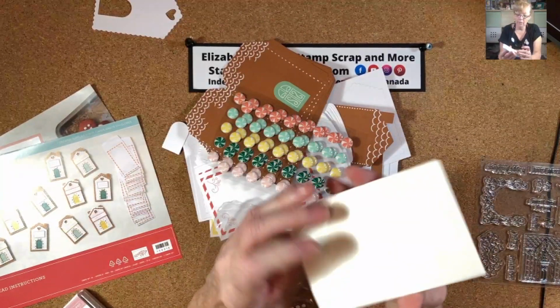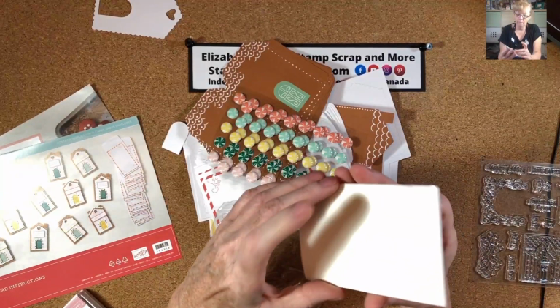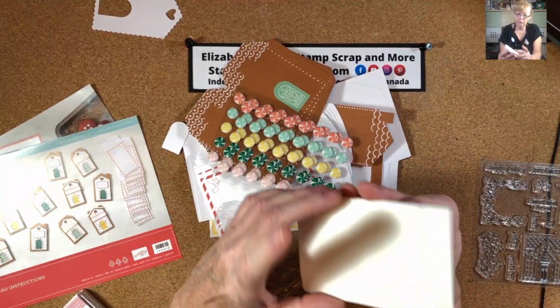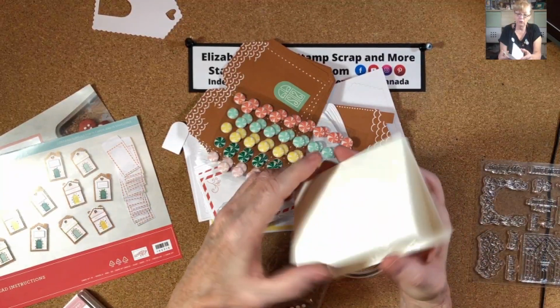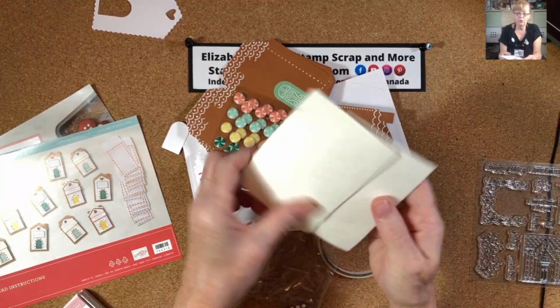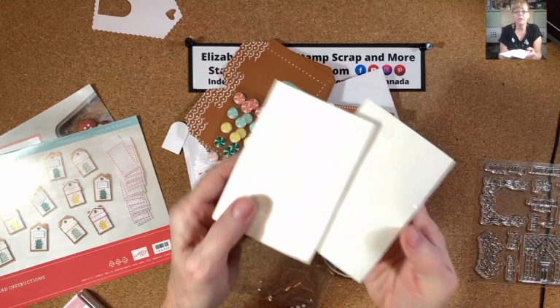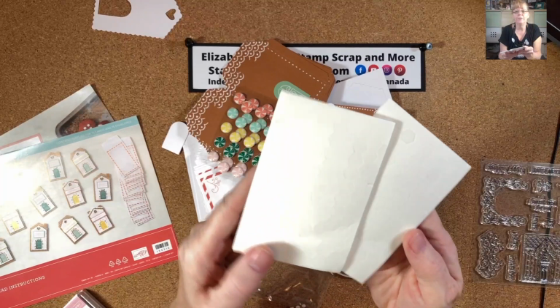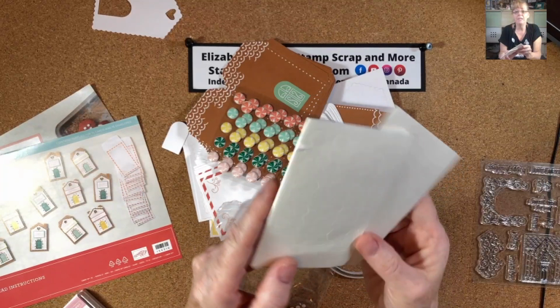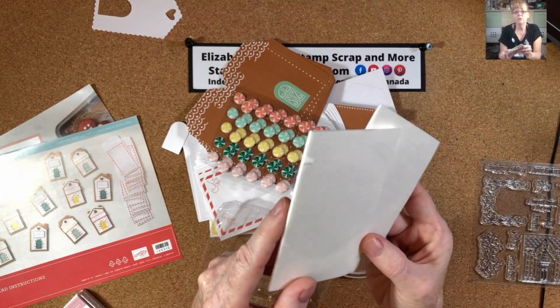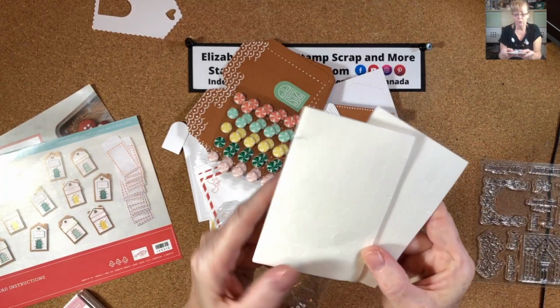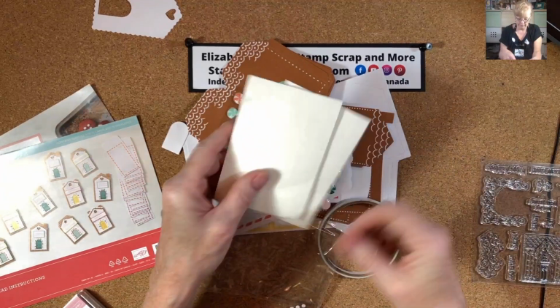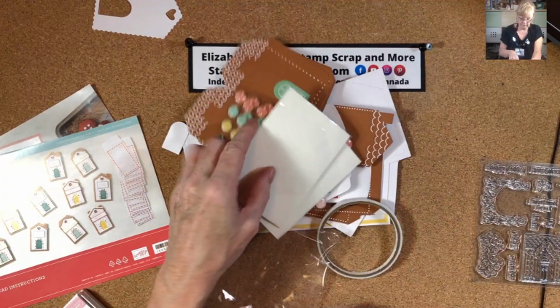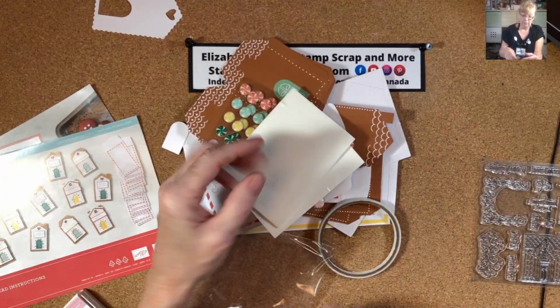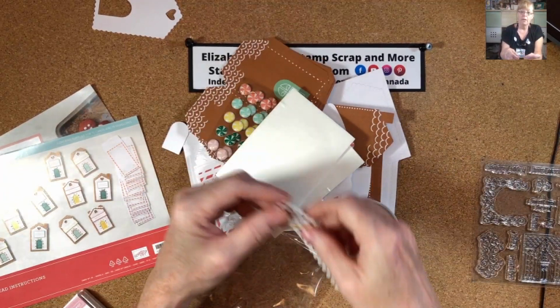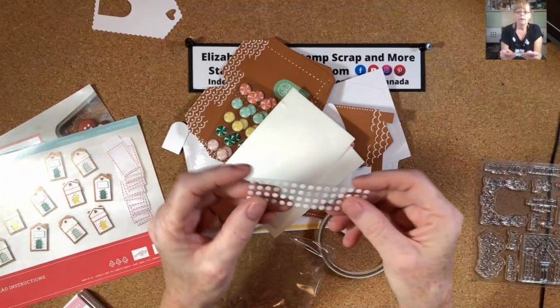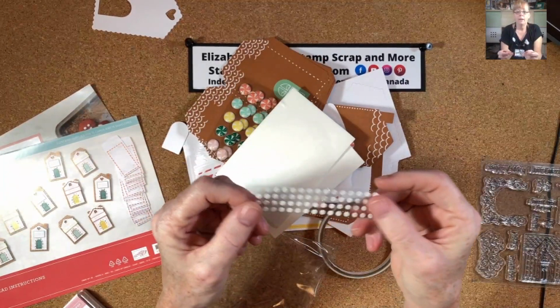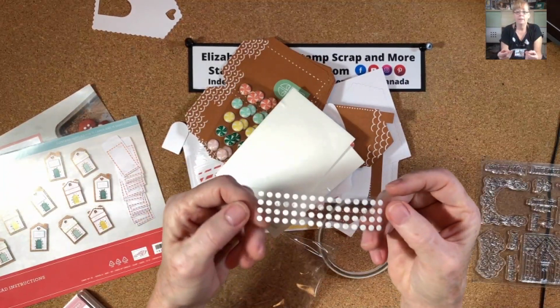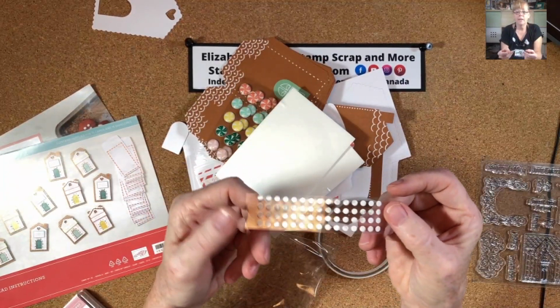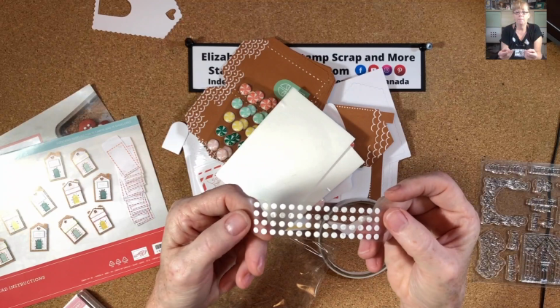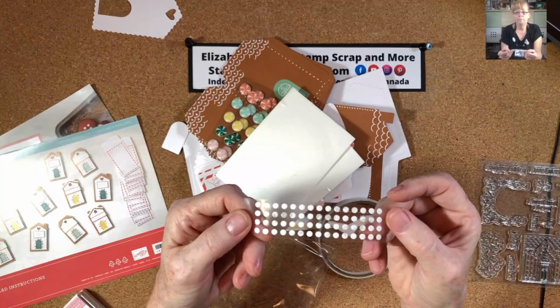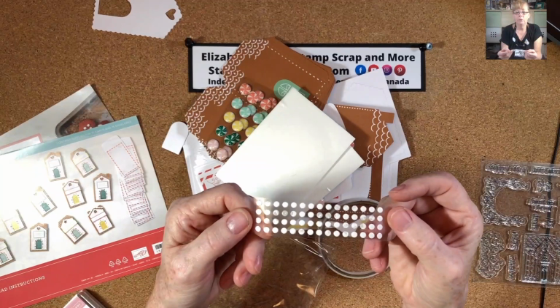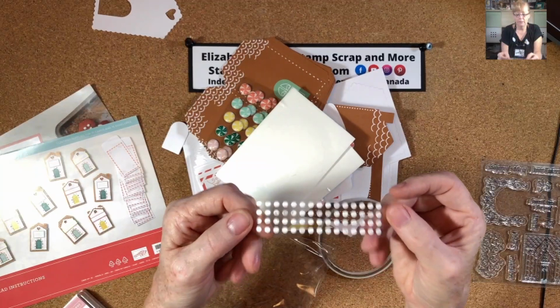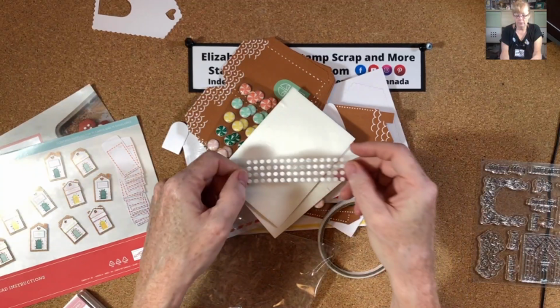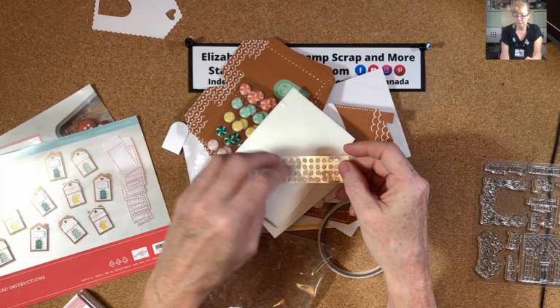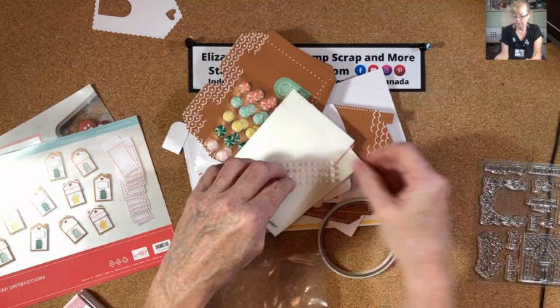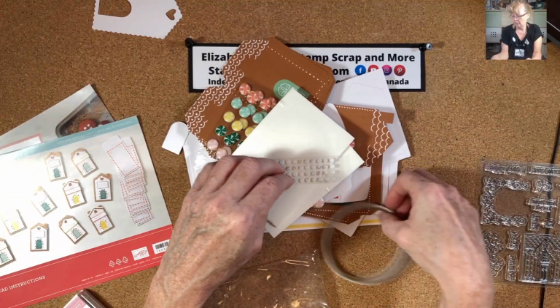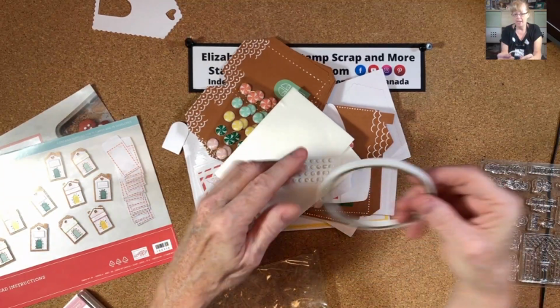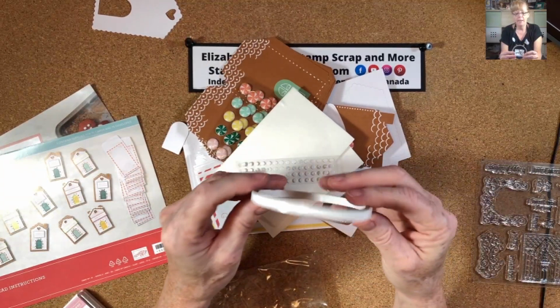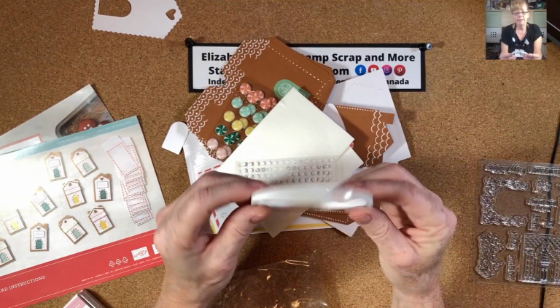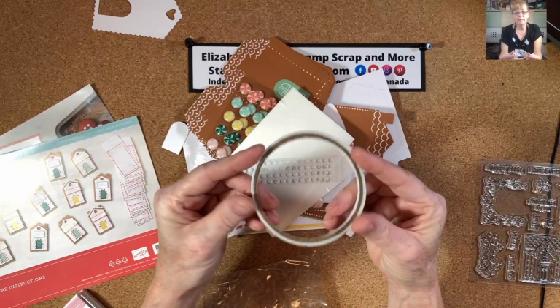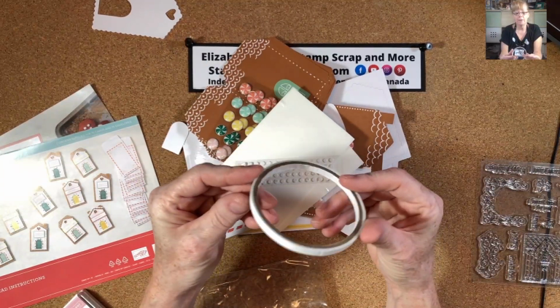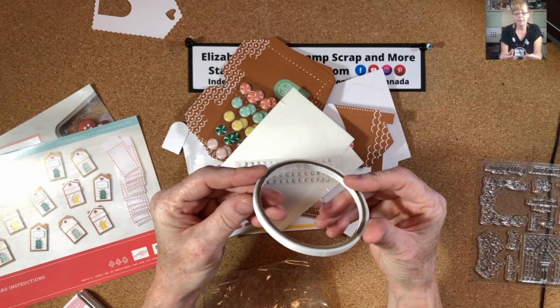There are two sheets of dimensionals, some glue dots, and some tear and tape.